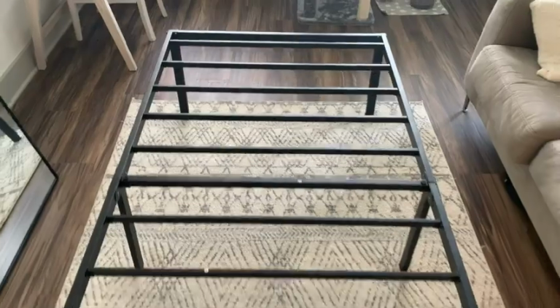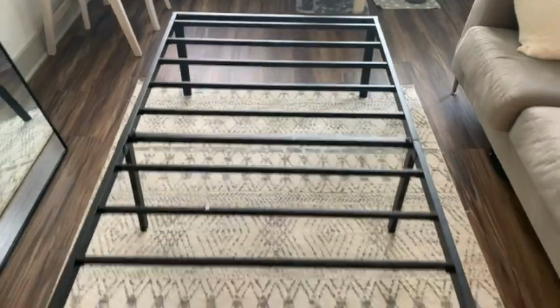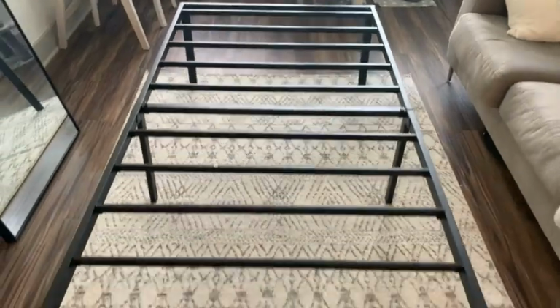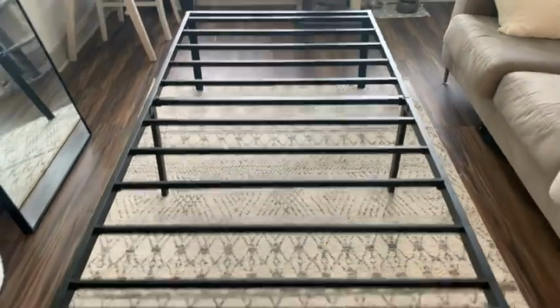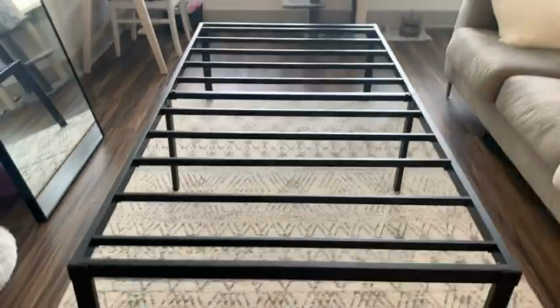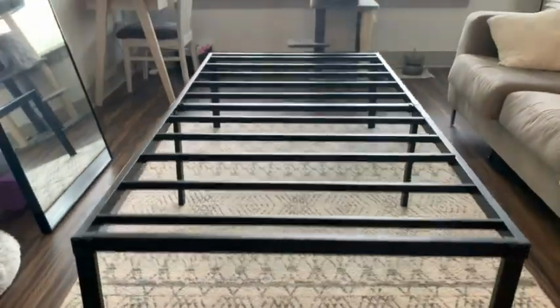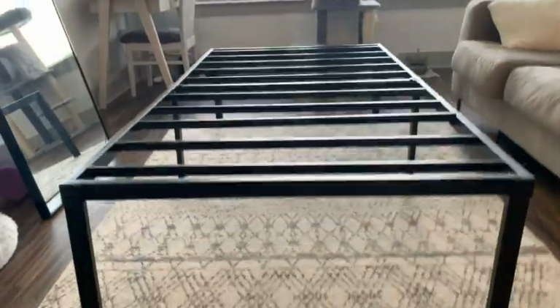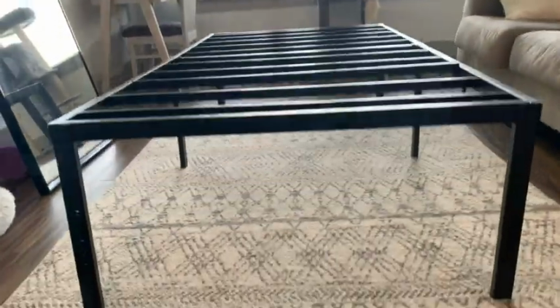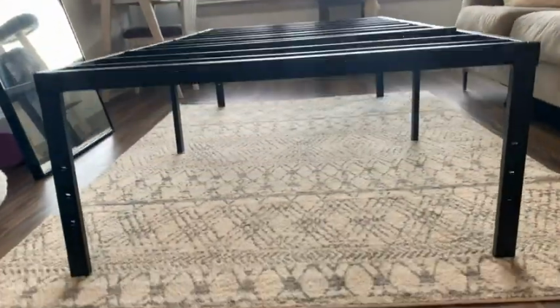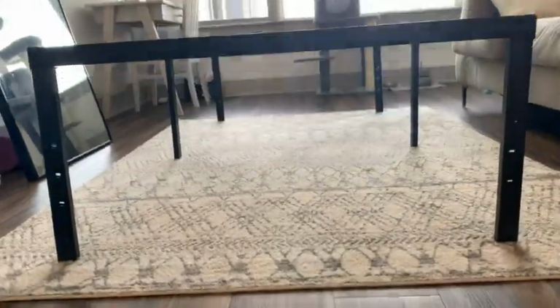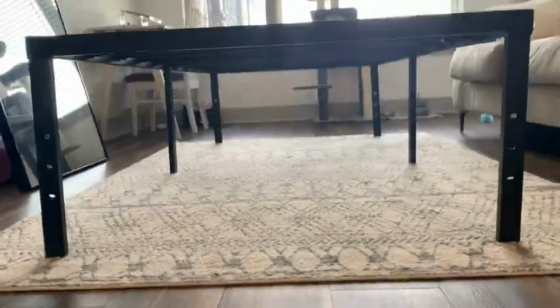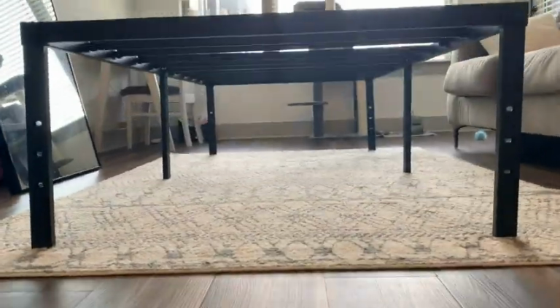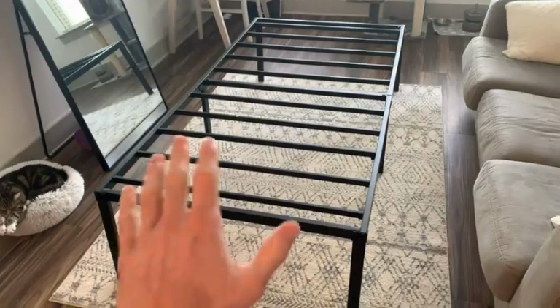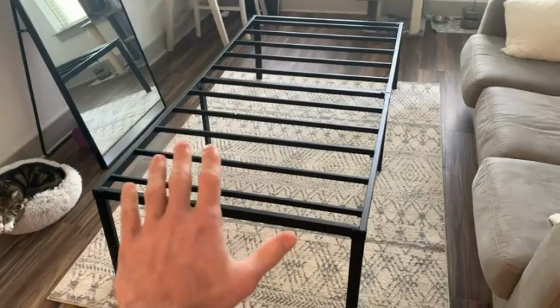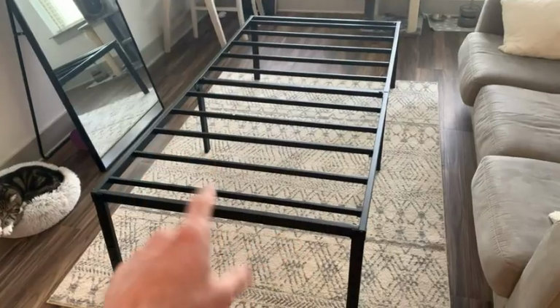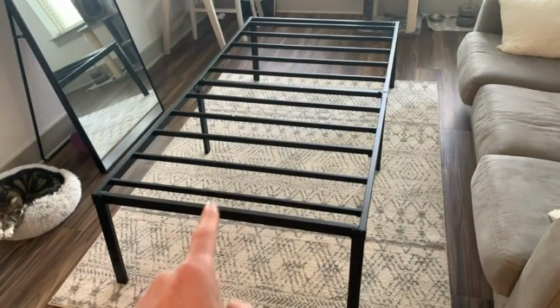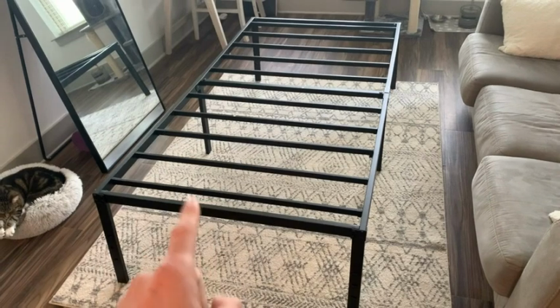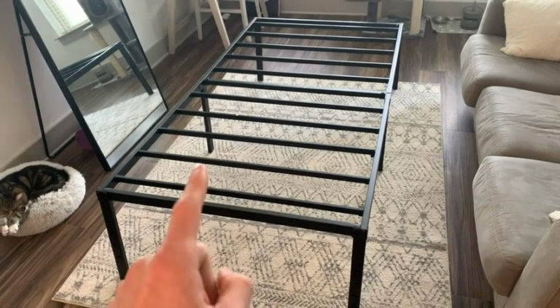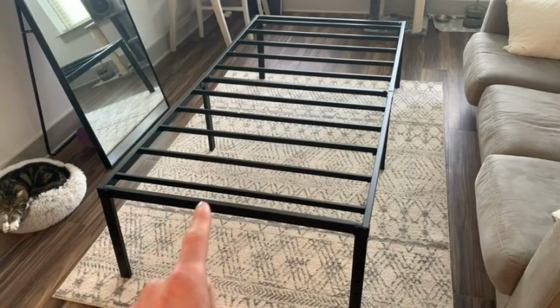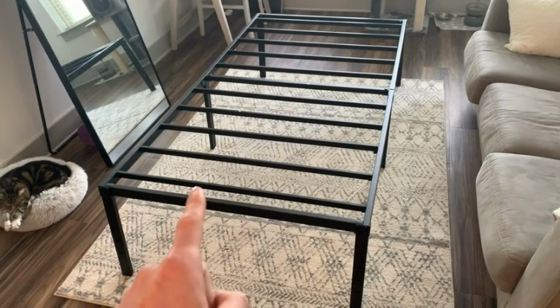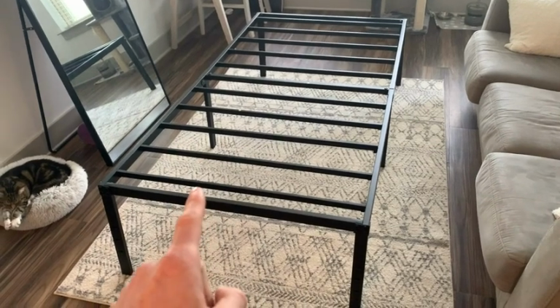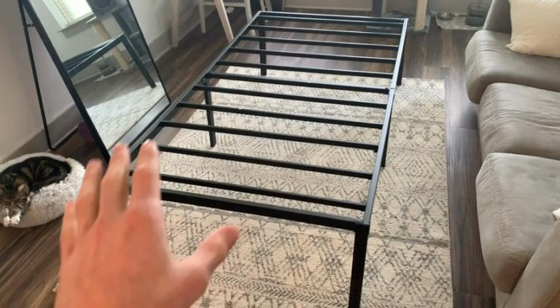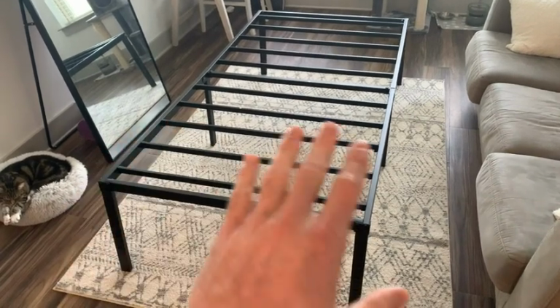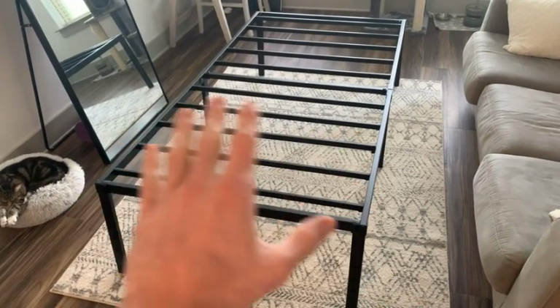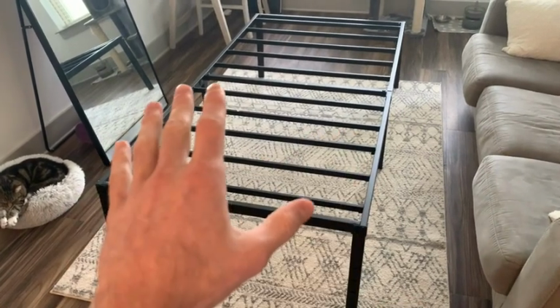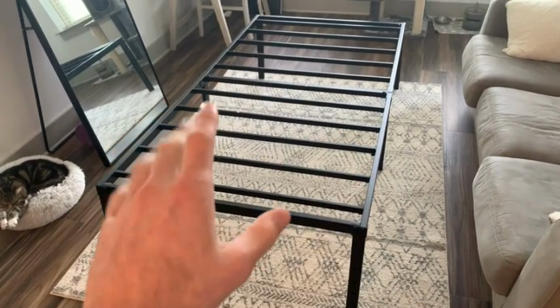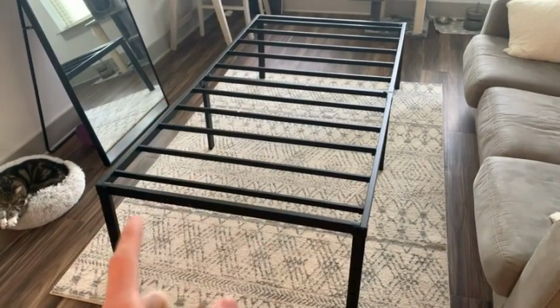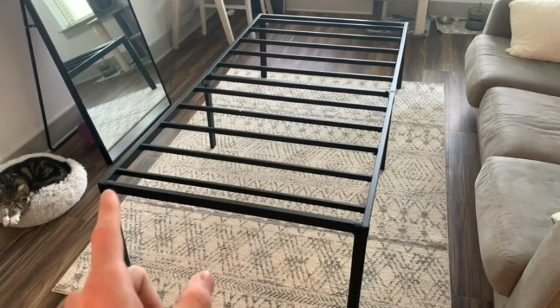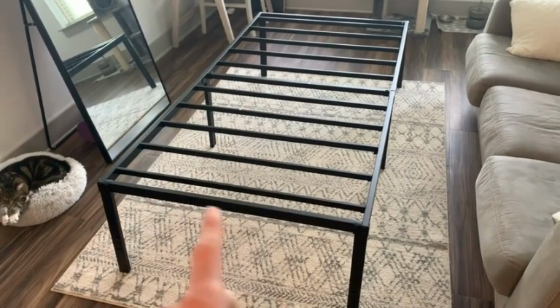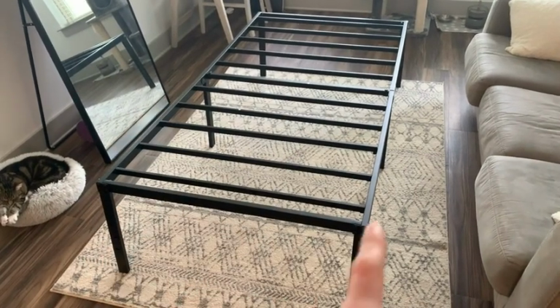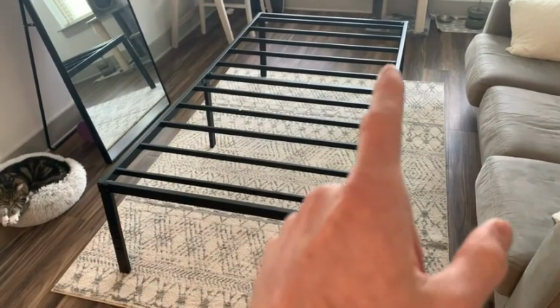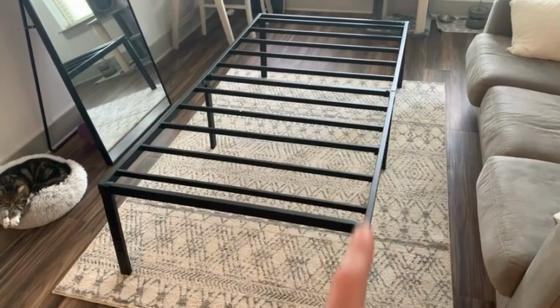Today we're going to review the Emota 18 inch bed frame. On first impression I really like the design of this bed frame. It has a super modern look and I just love the sleek black color.